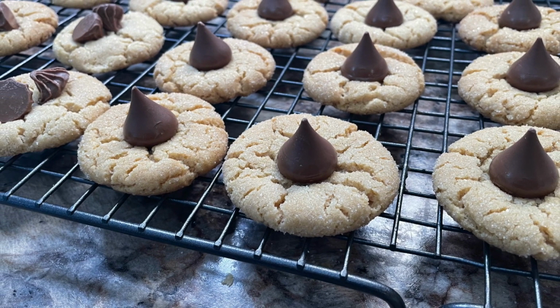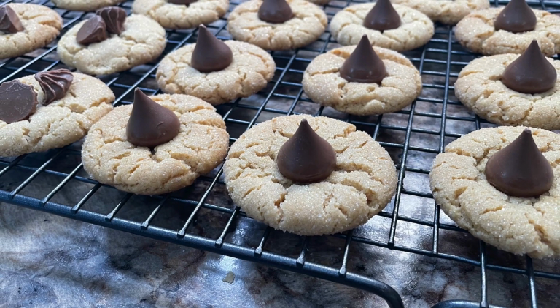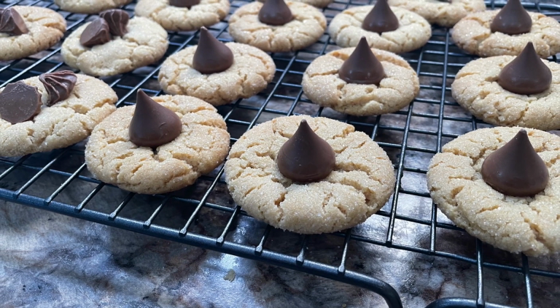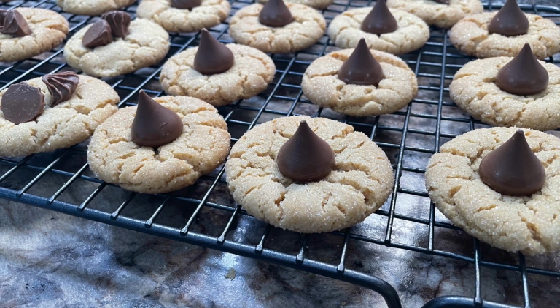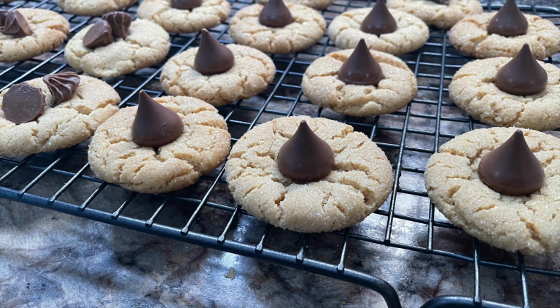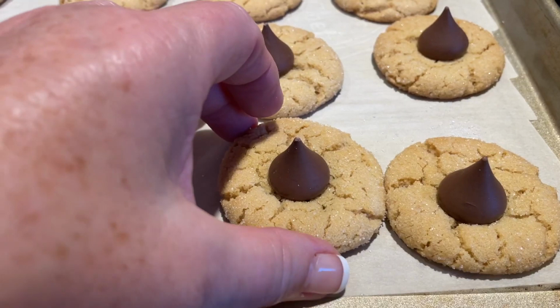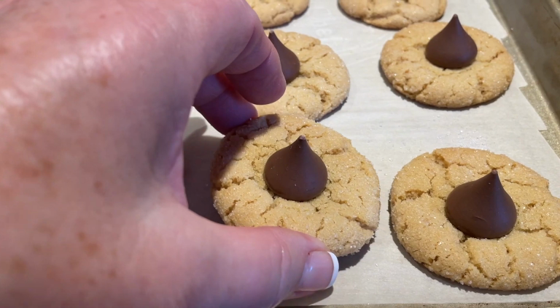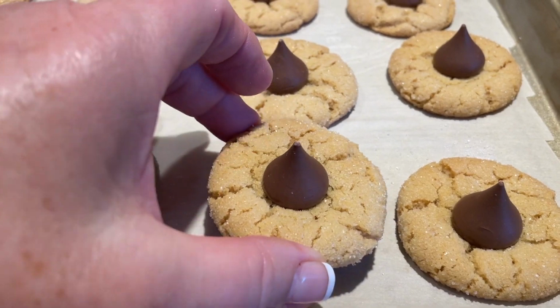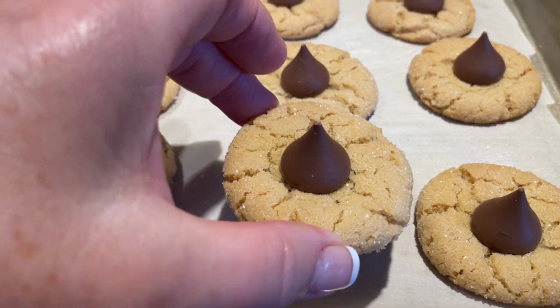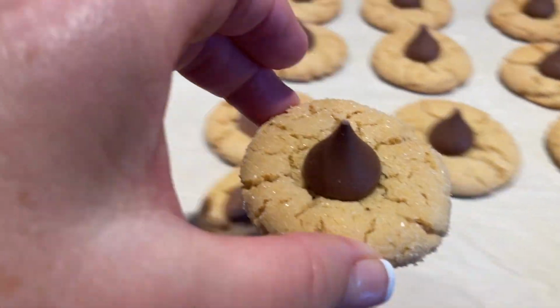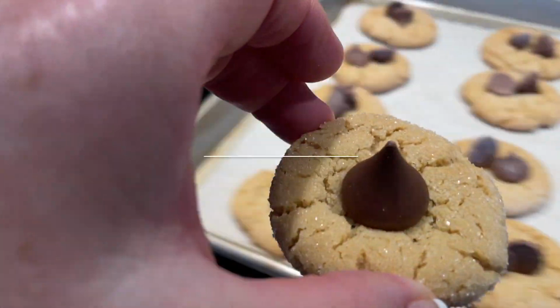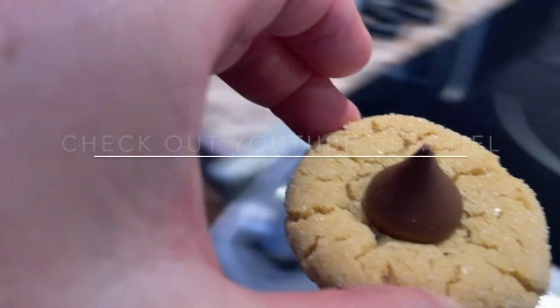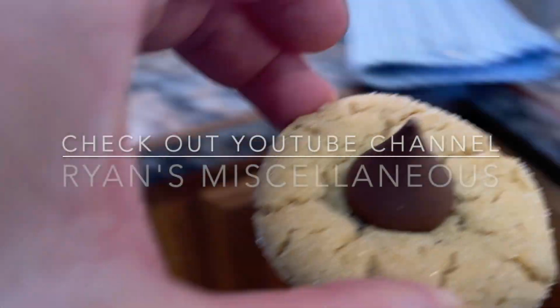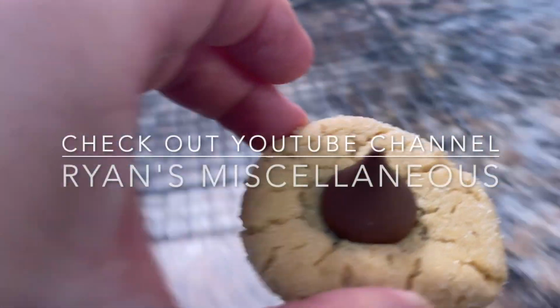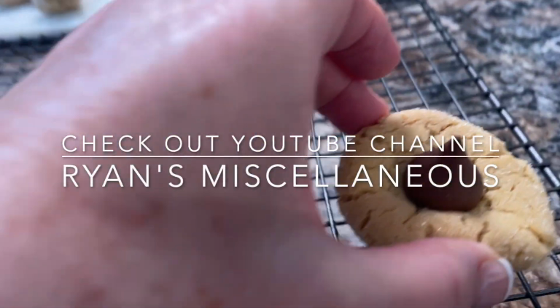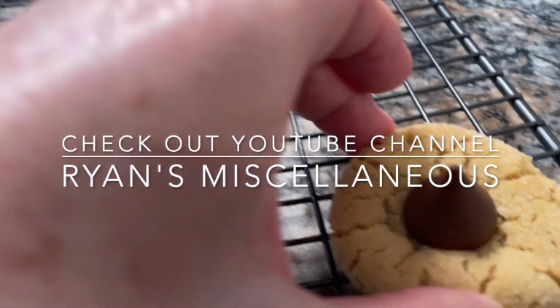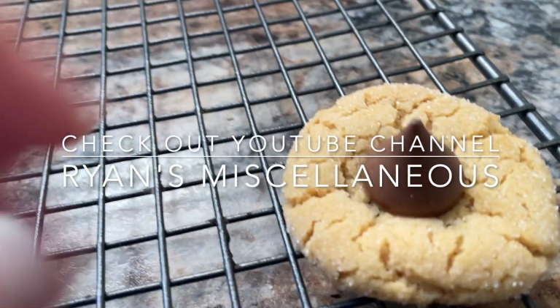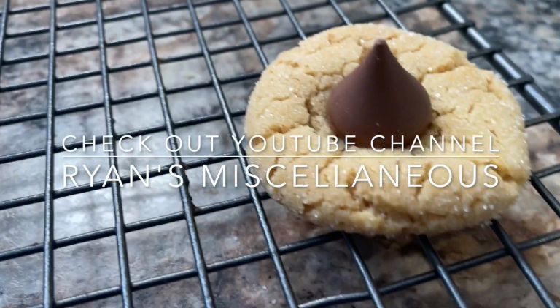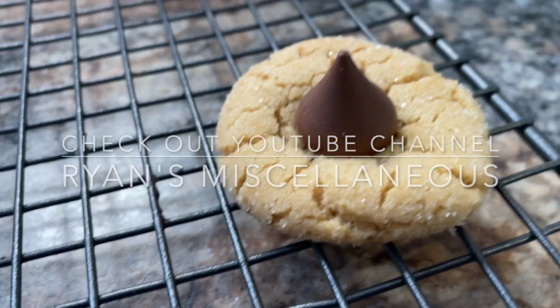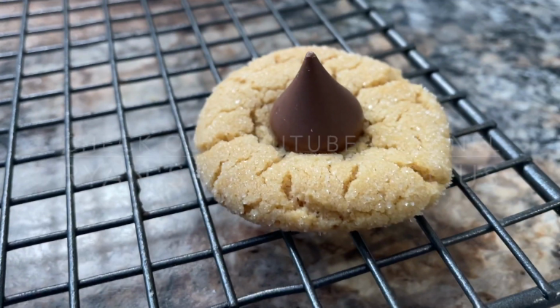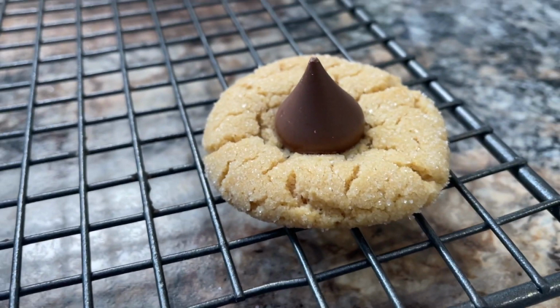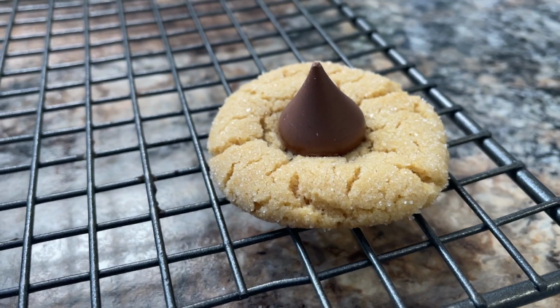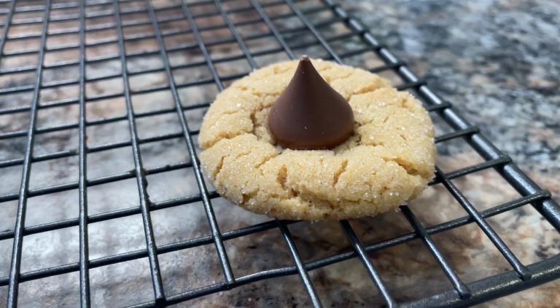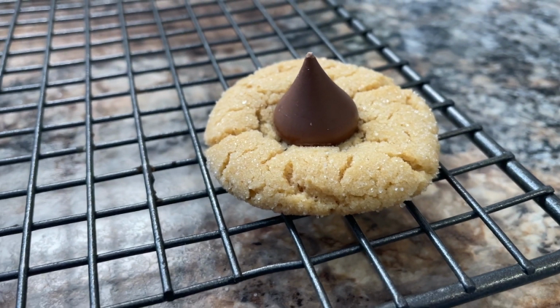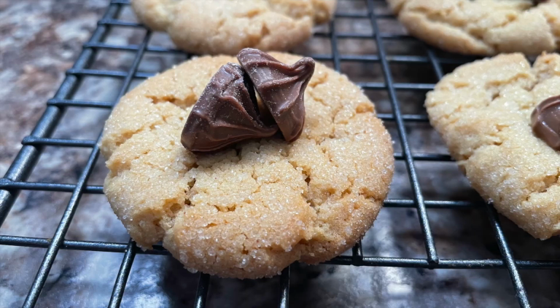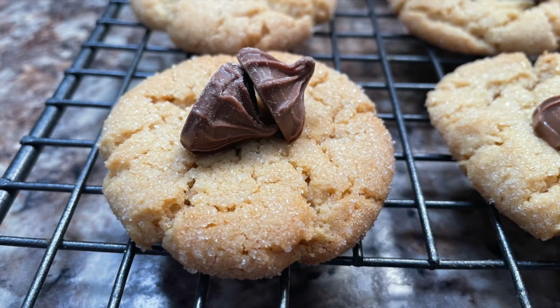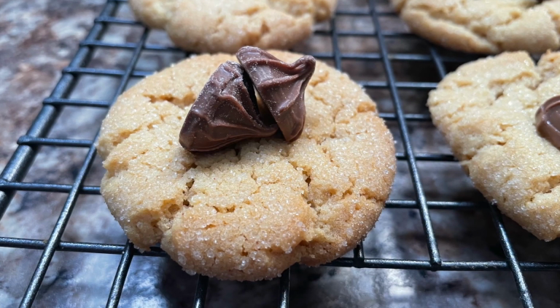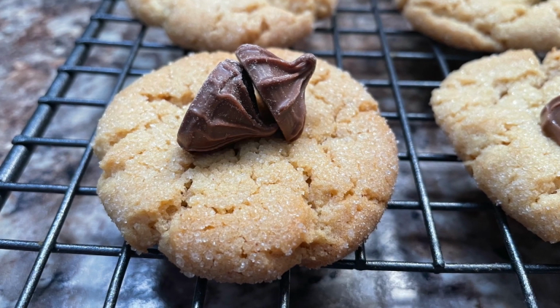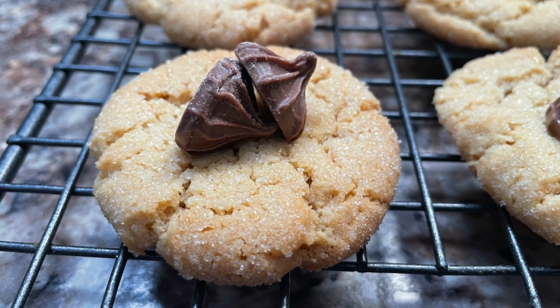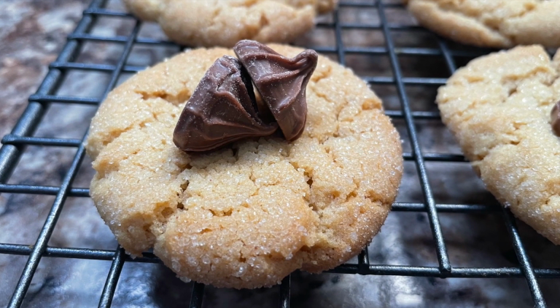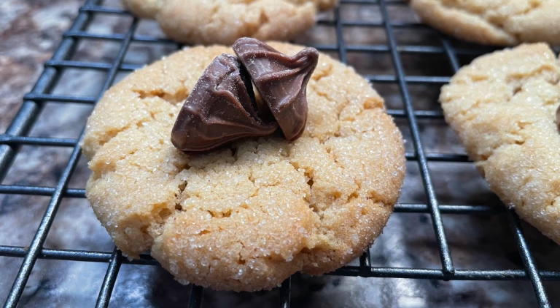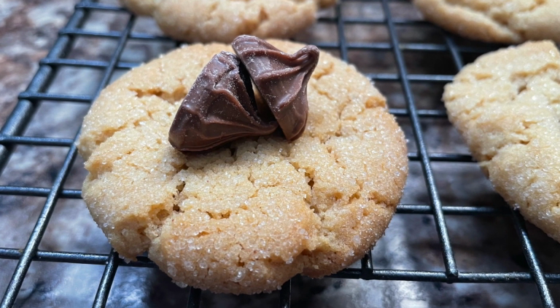If you're looking for a little entertainment, check out my son's YouTube channel — it's called Ryan's Miscellaneous. For today, thank you so much for watching, and until next time, happy eating!